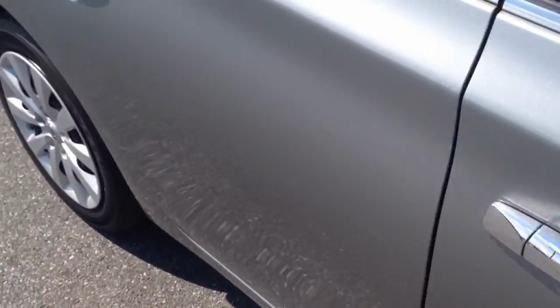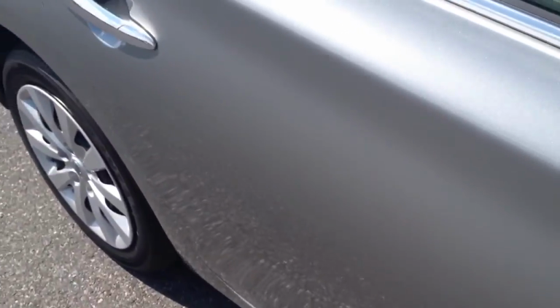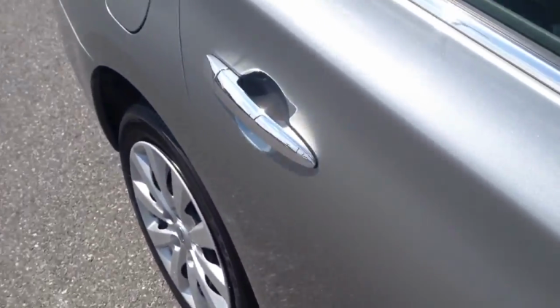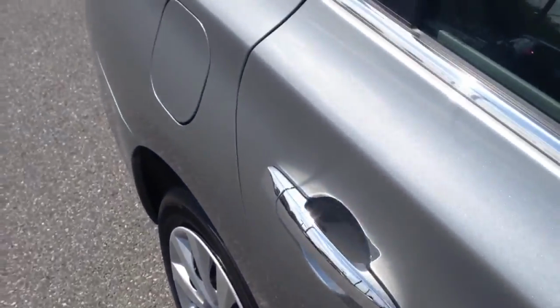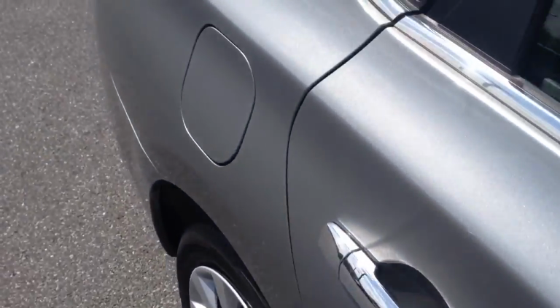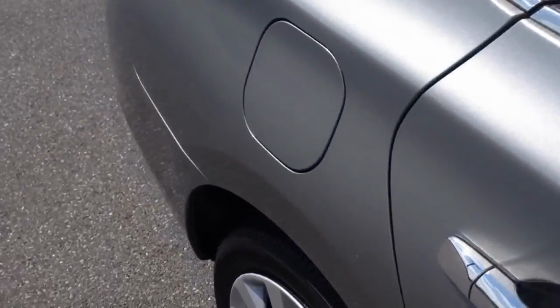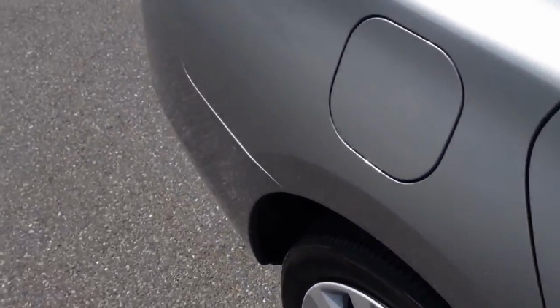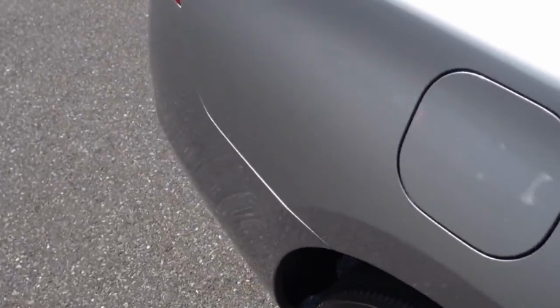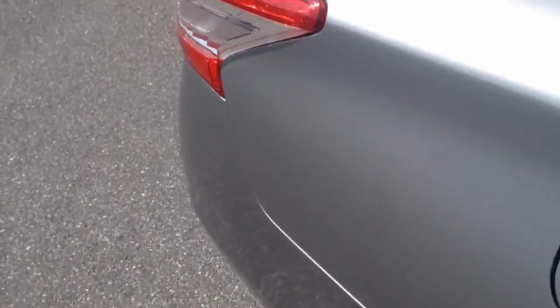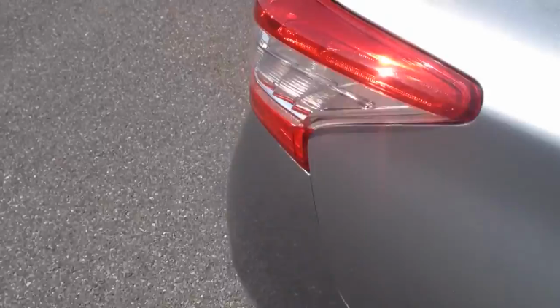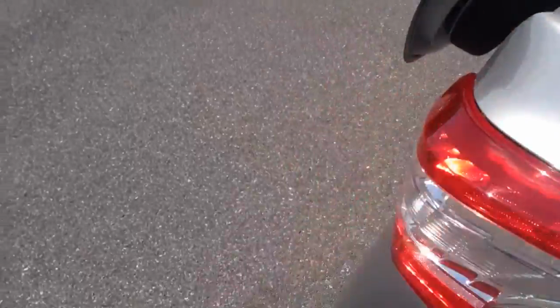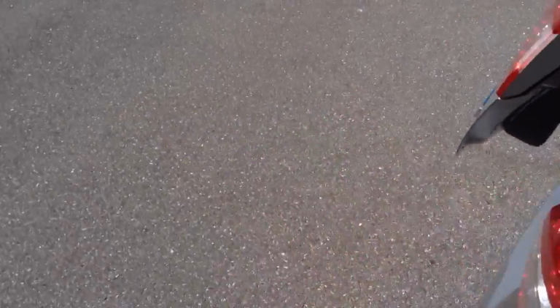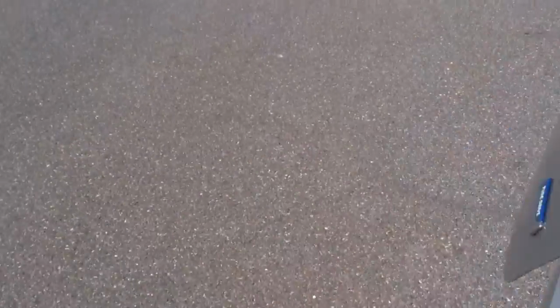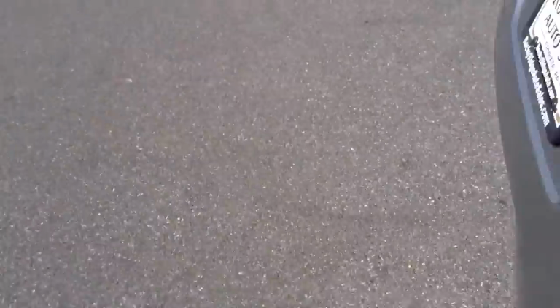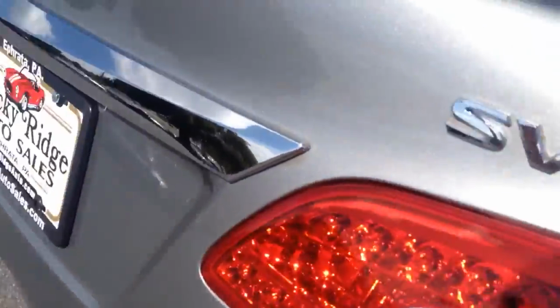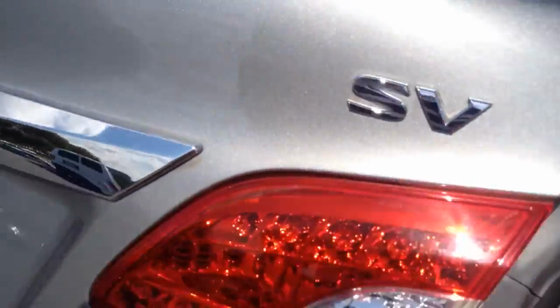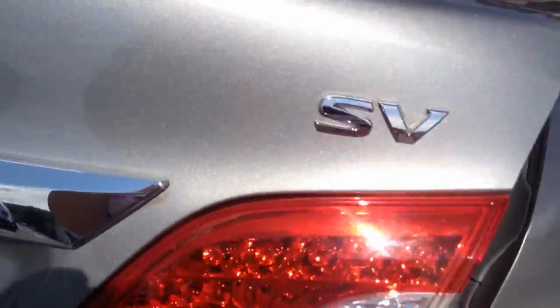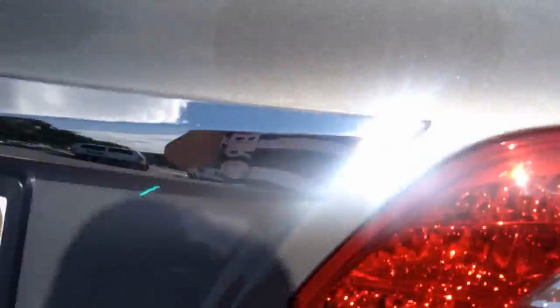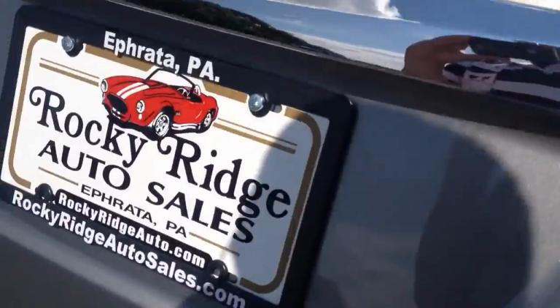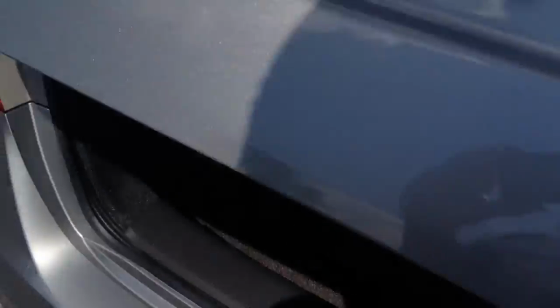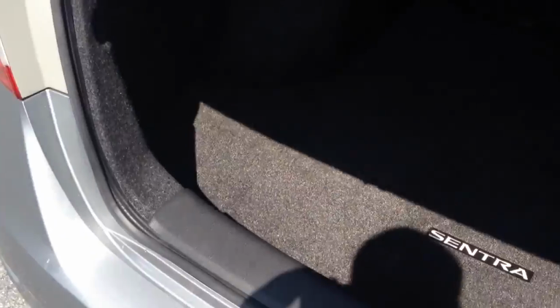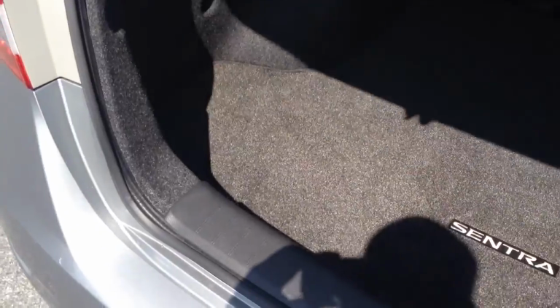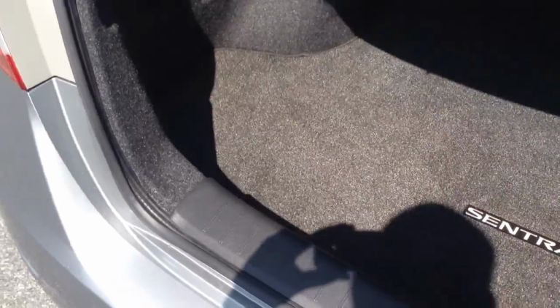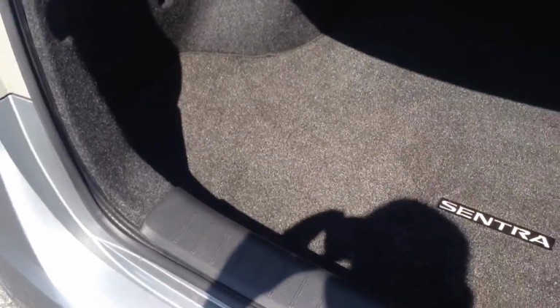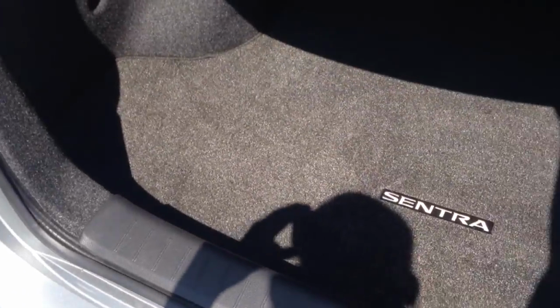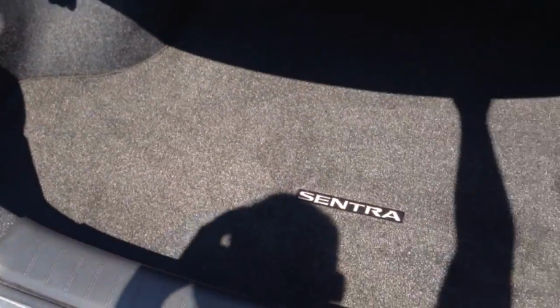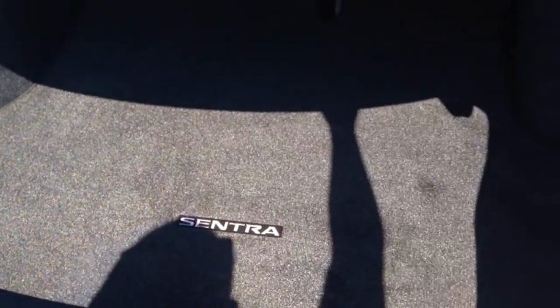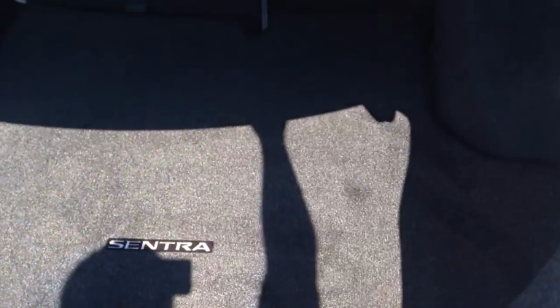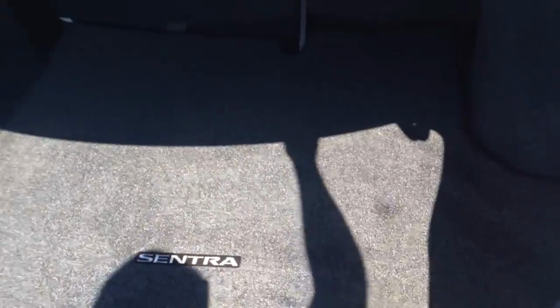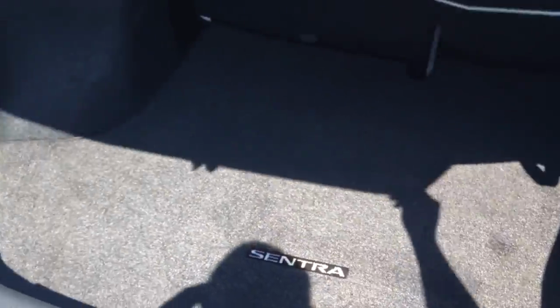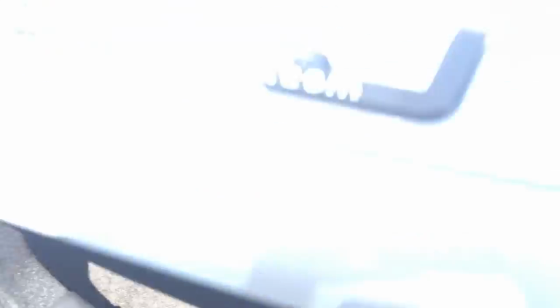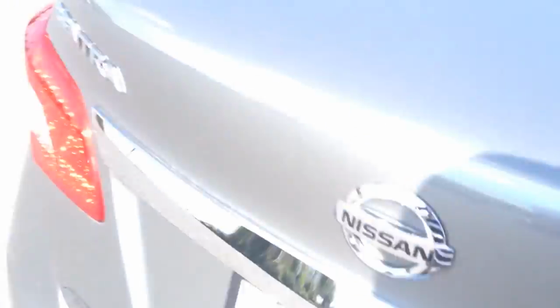Chrome handles with the chrome accents. Nice clean car — it's the SV model. There you see the floor mat, and a nice amount of trunk space.